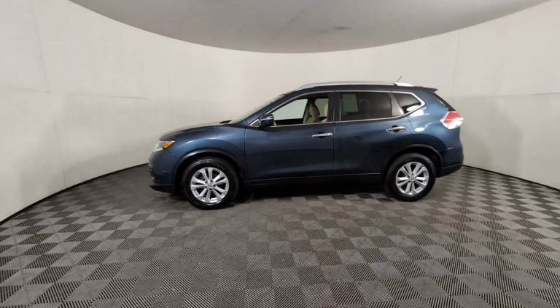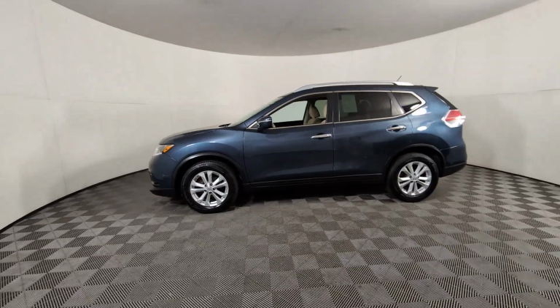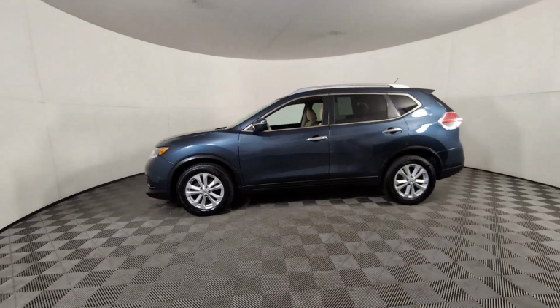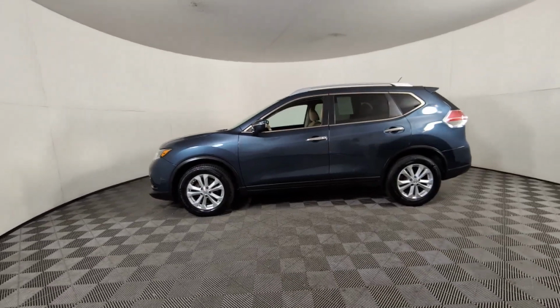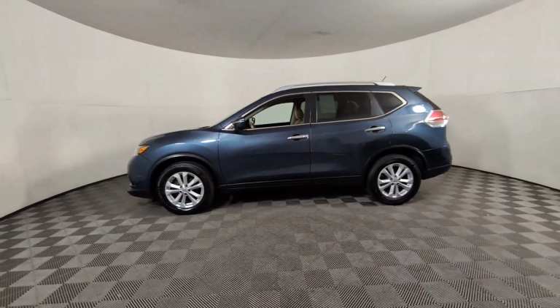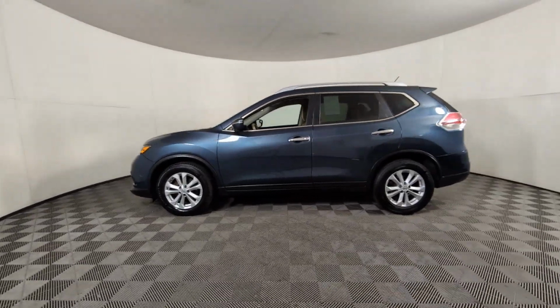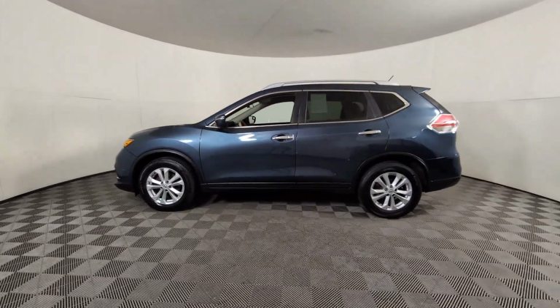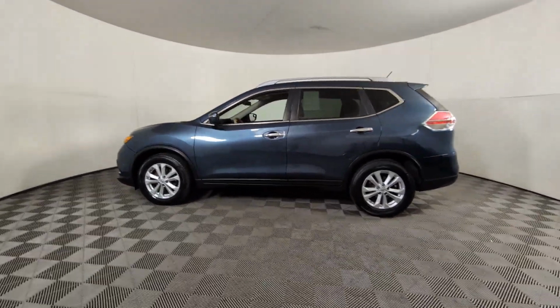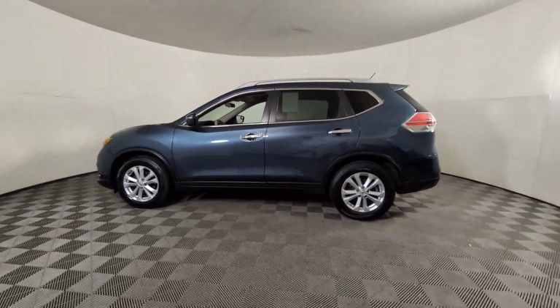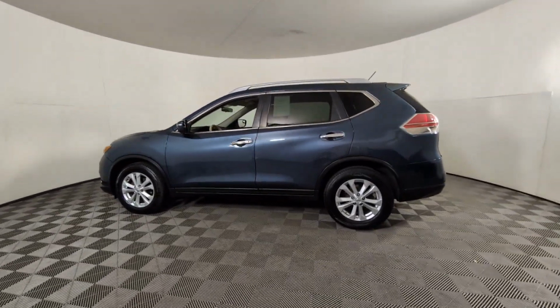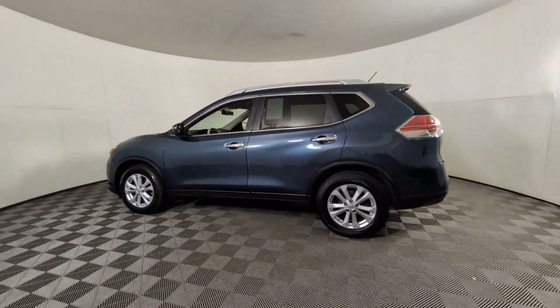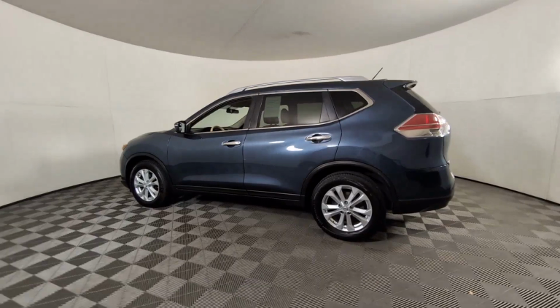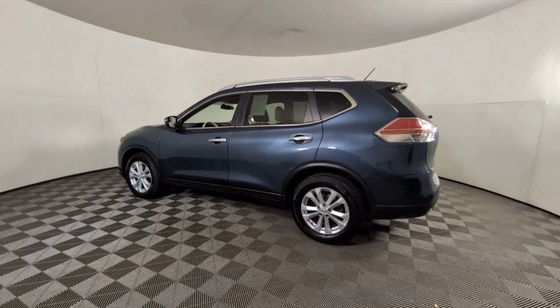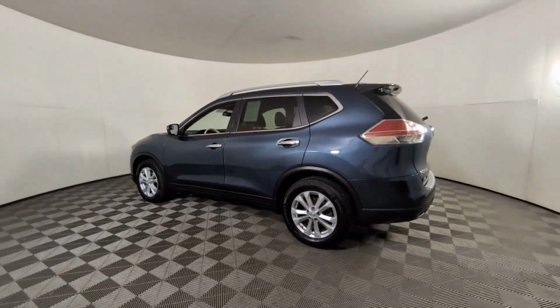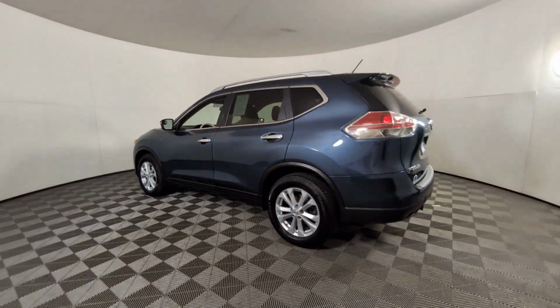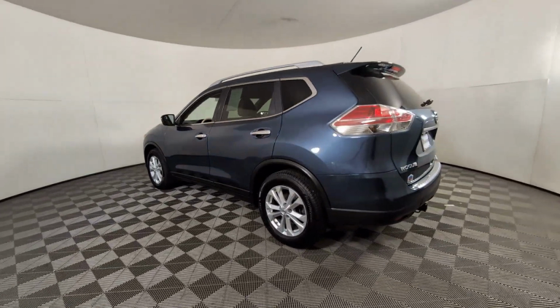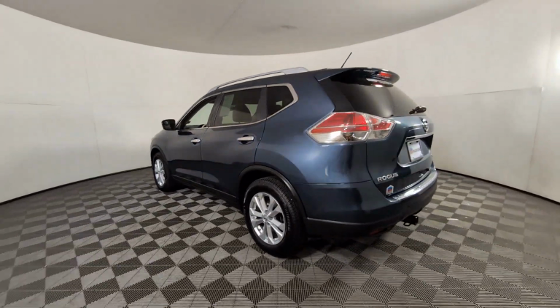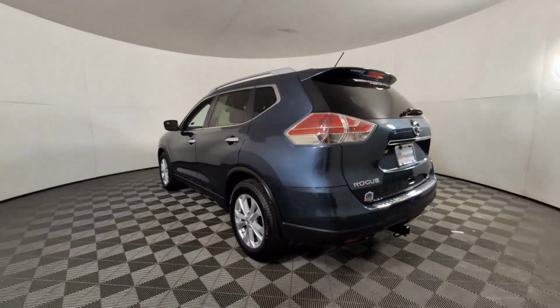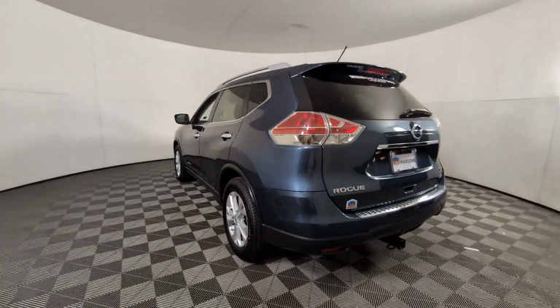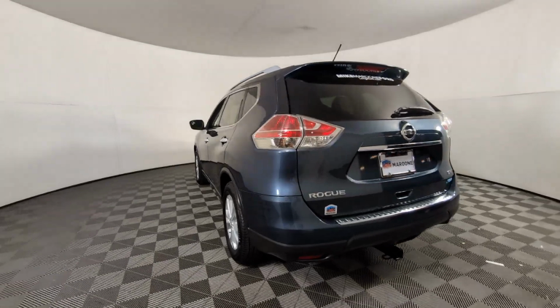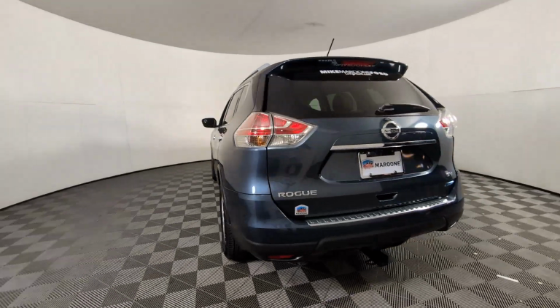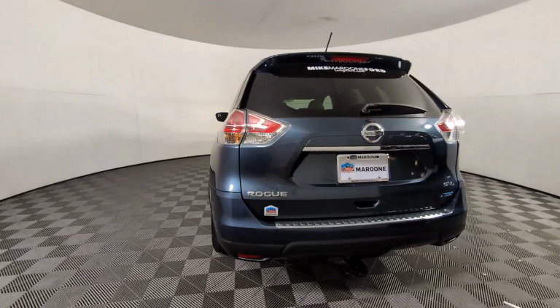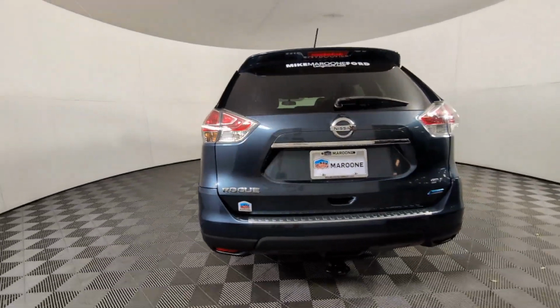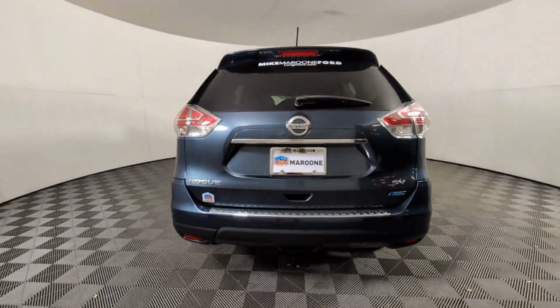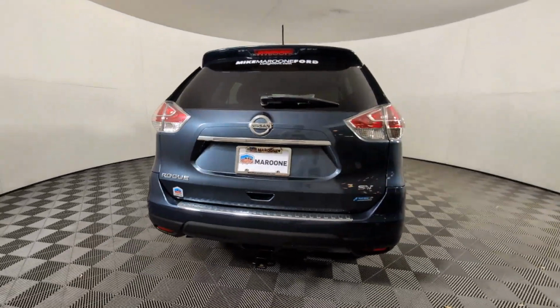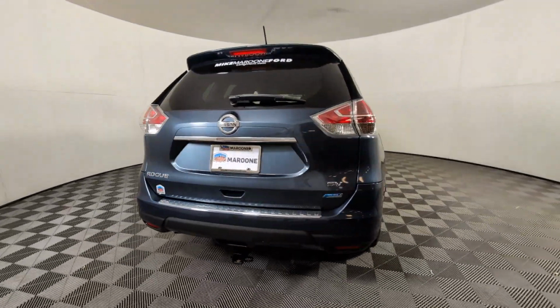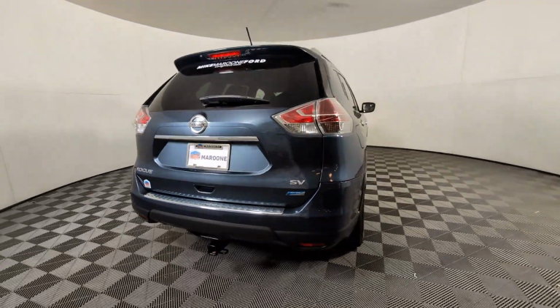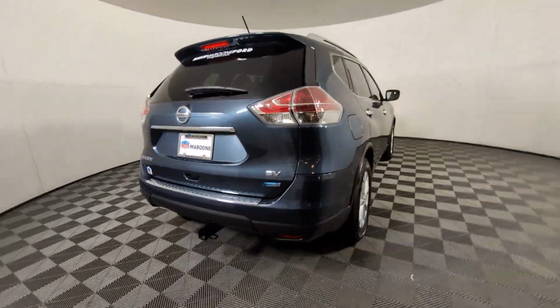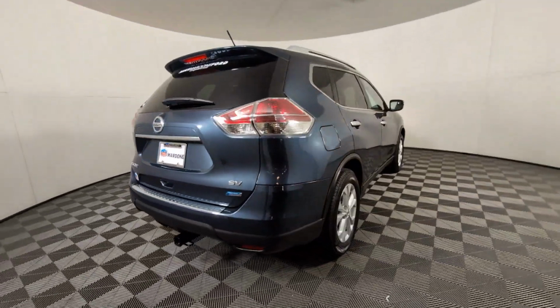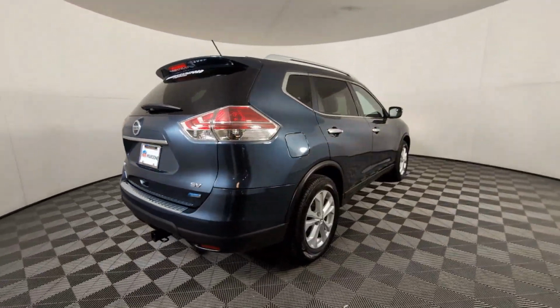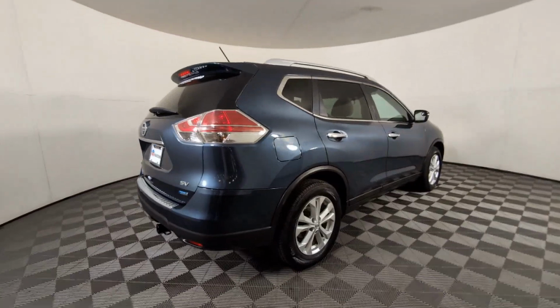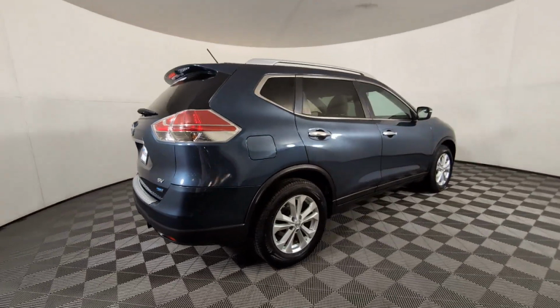Introducing the 2014 Nissan Rogue. With less than 150,000 miles on the odometer, this vehicle provides excellent value. This feature-rich Rogue adds confidence and convenience to everyday life.